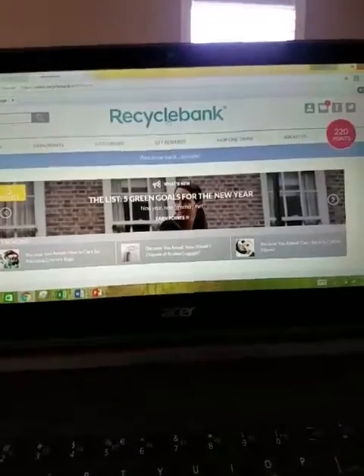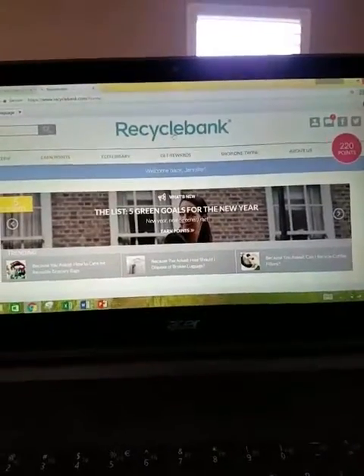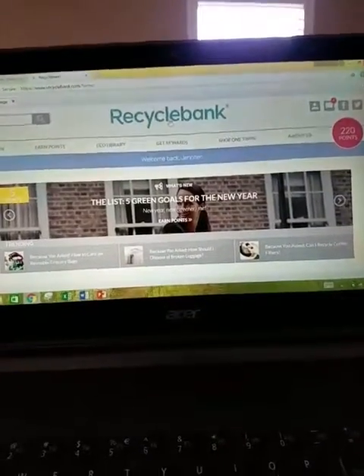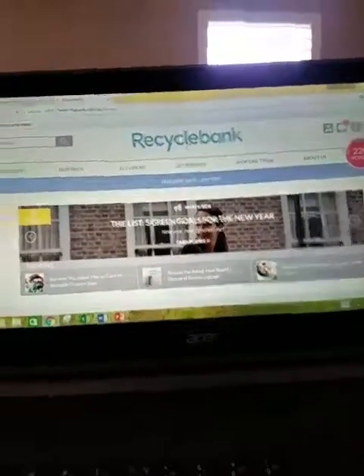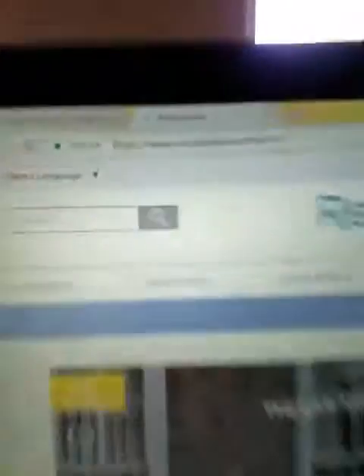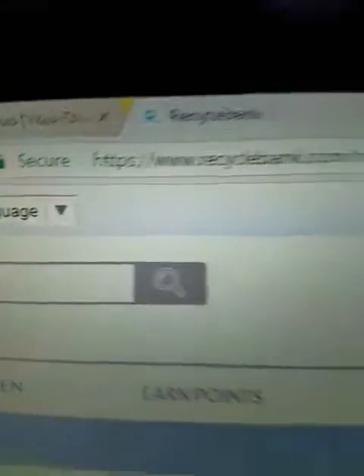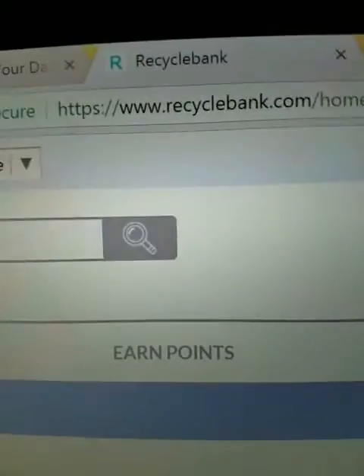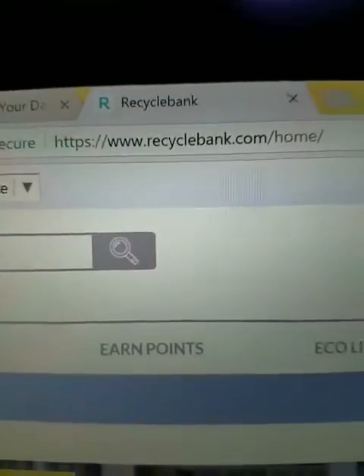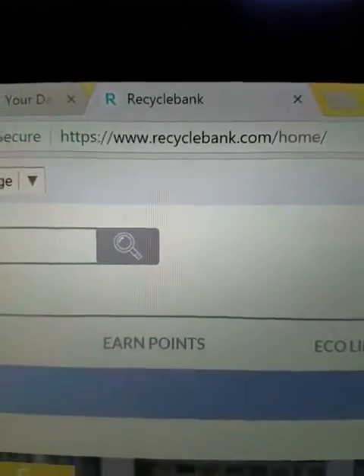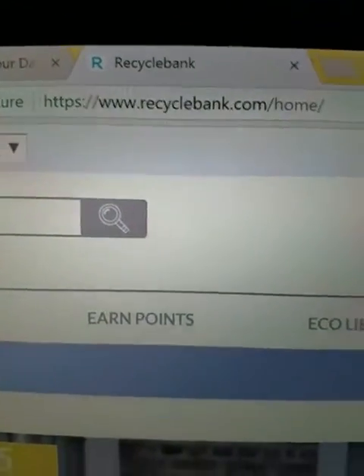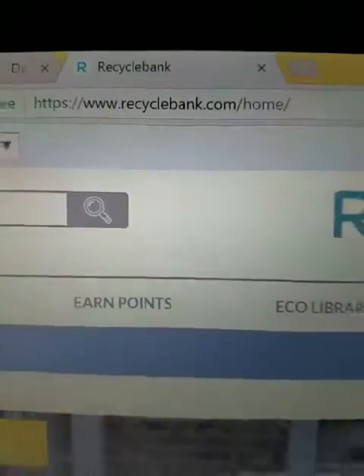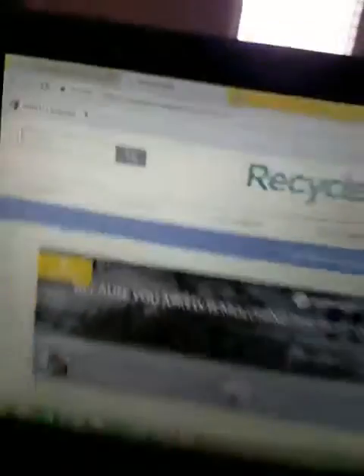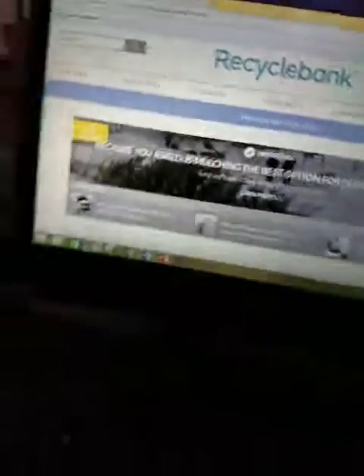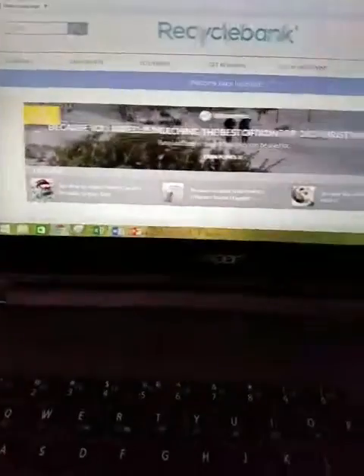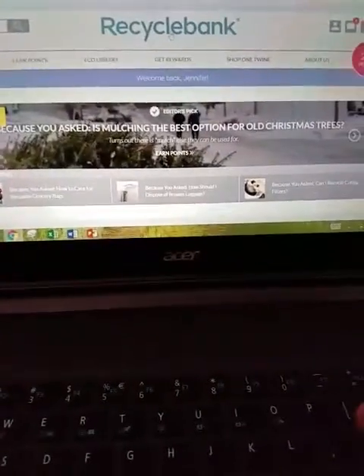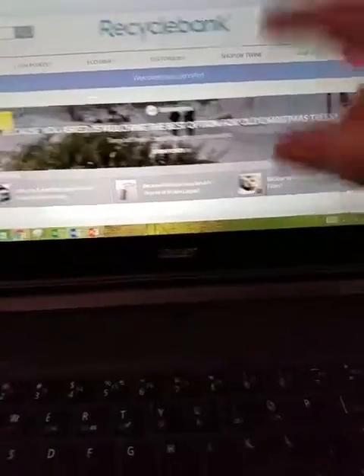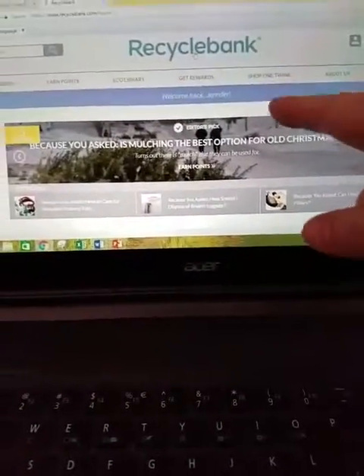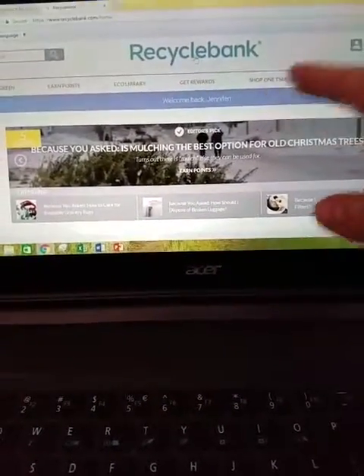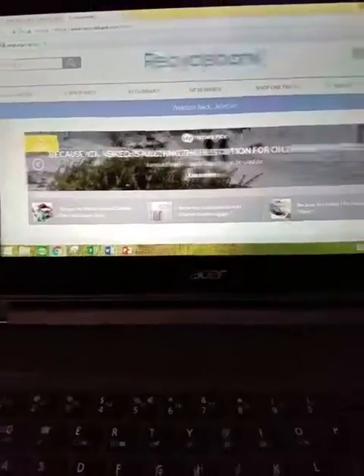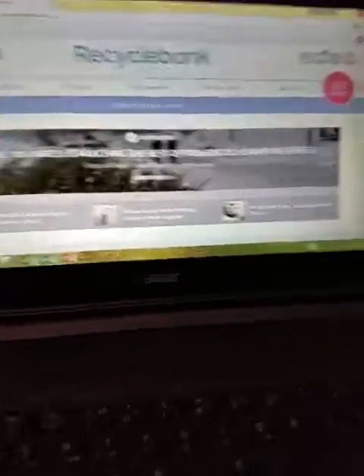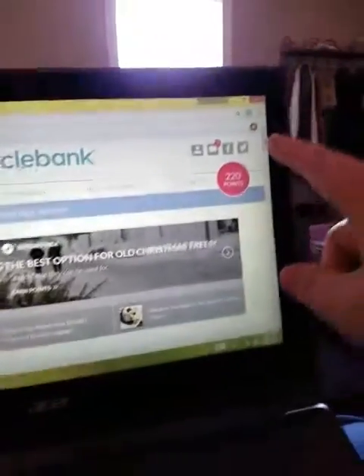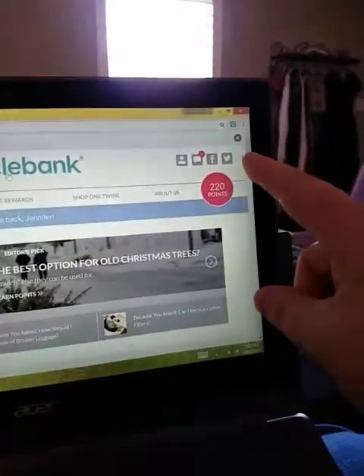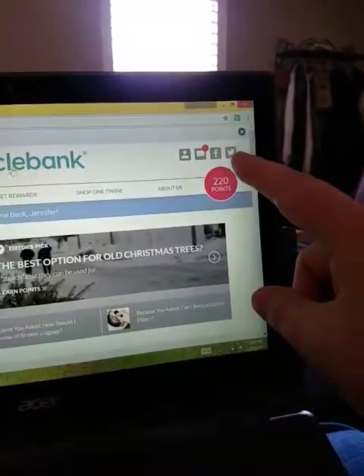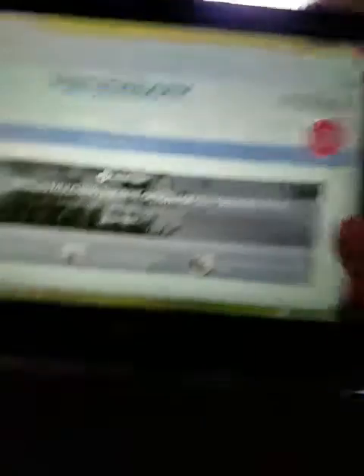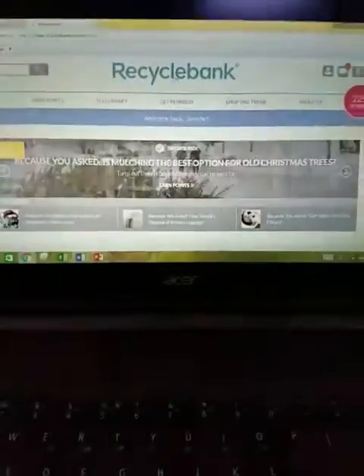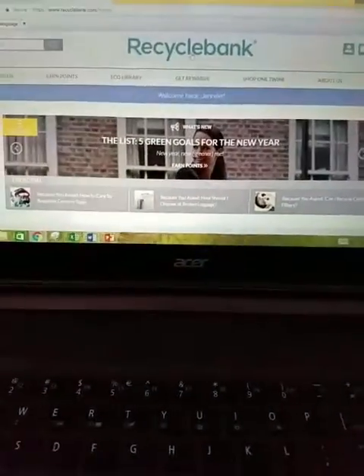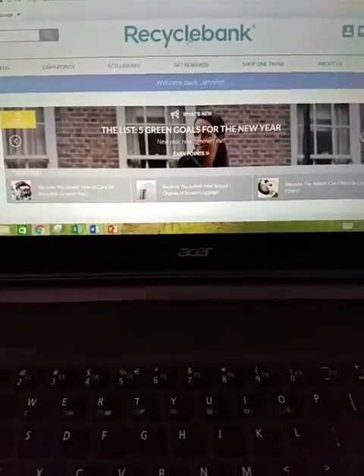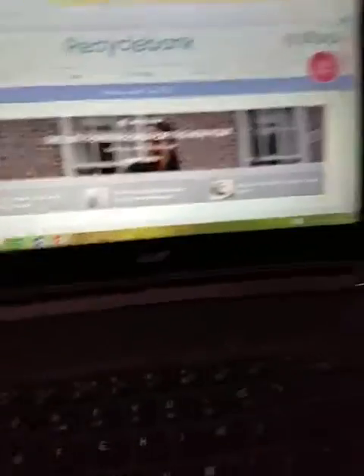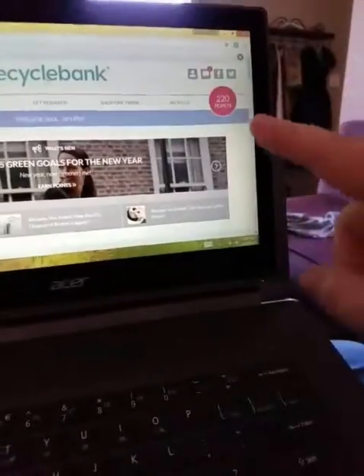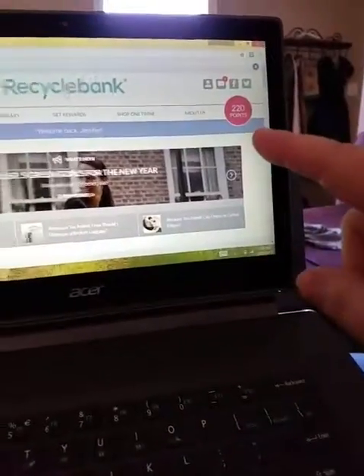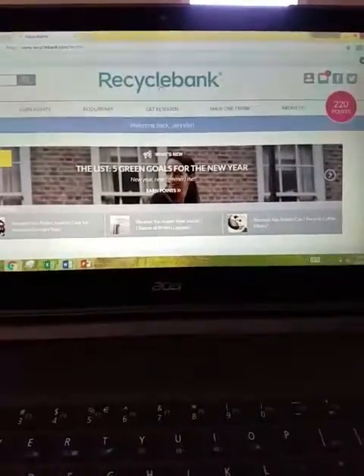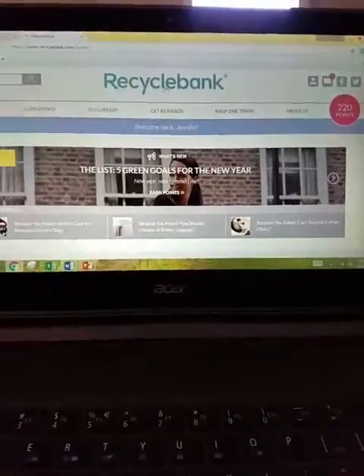All you have to do is just go to RecycleBank.com. It'll bring you to the homepage. I'm already logged in, but you guys can just do it on Facebook. So you log in, and you guys can see I have 220 points already.